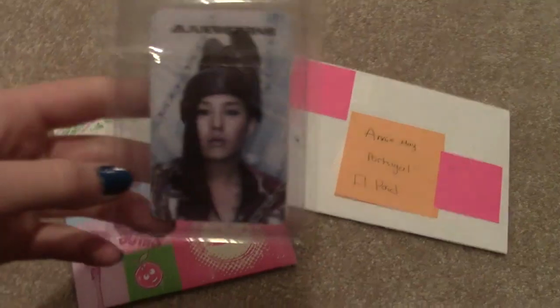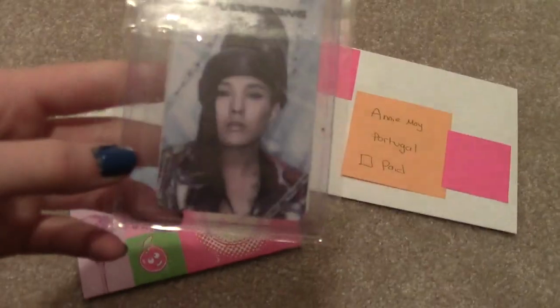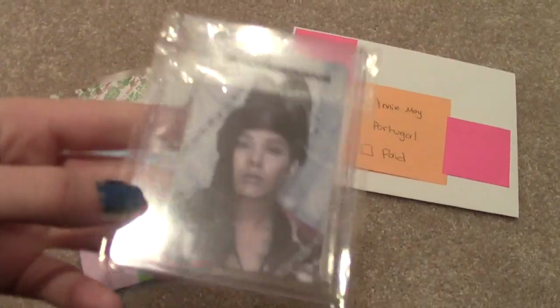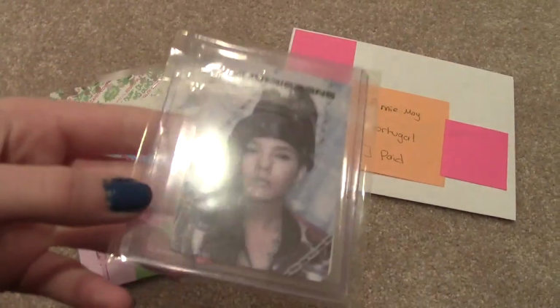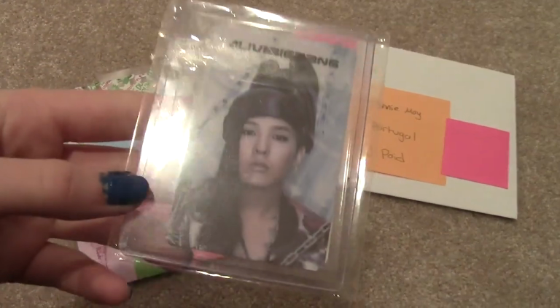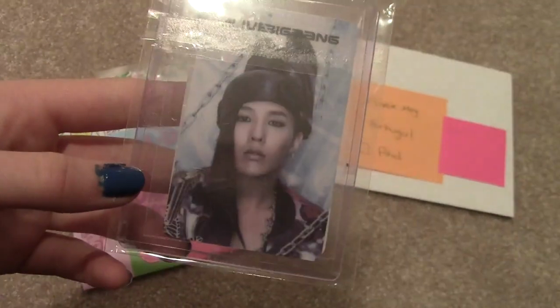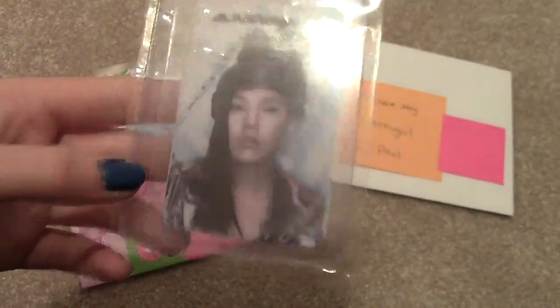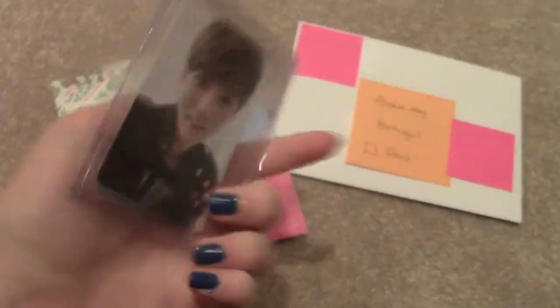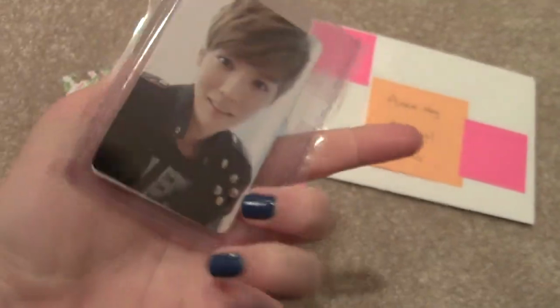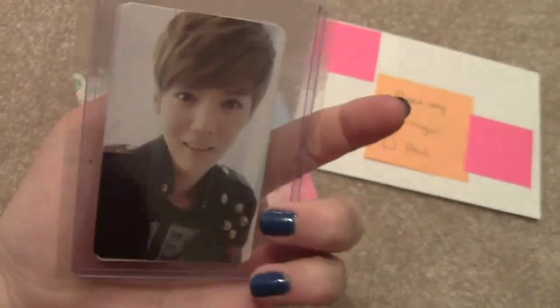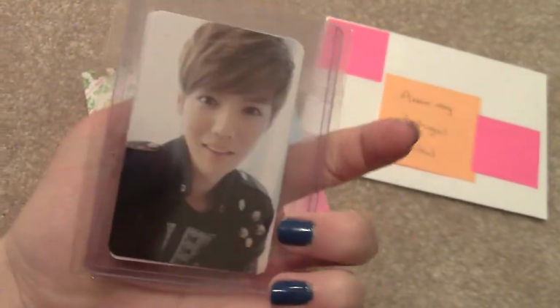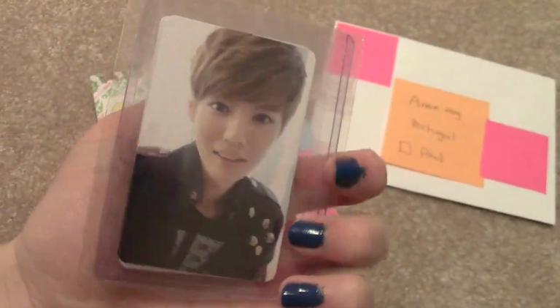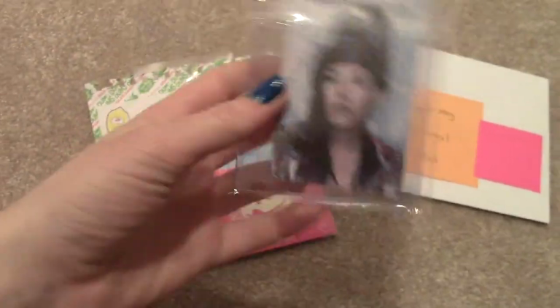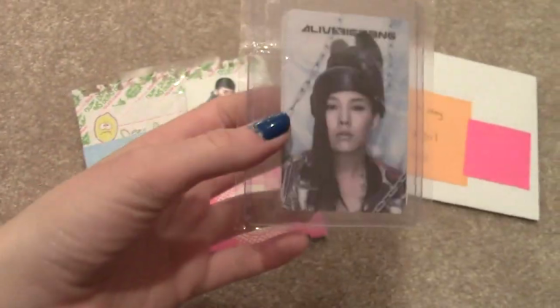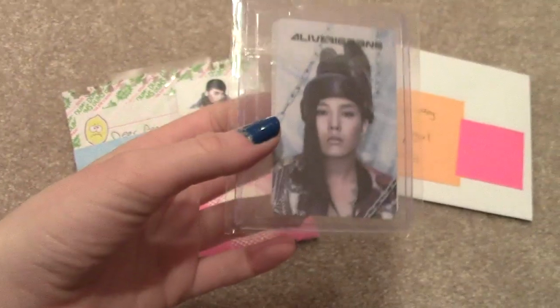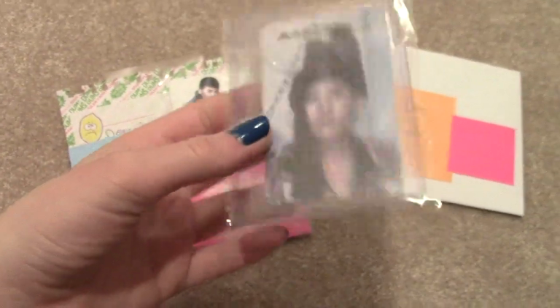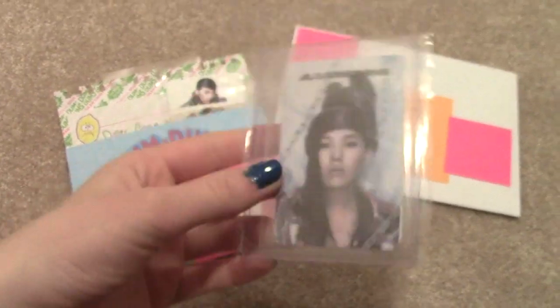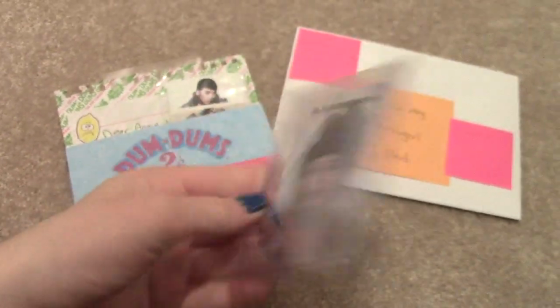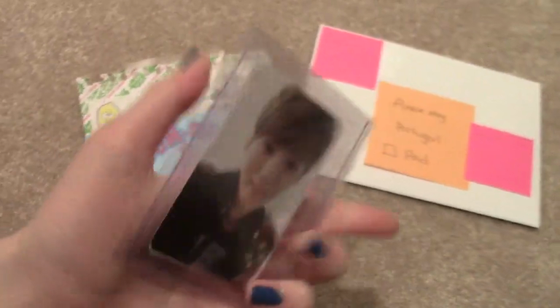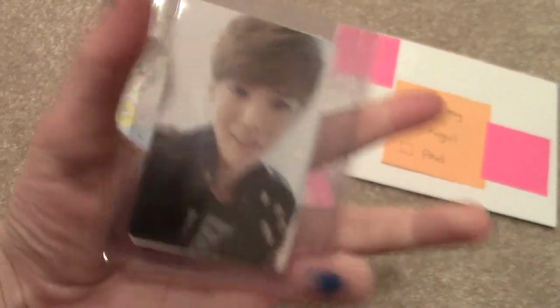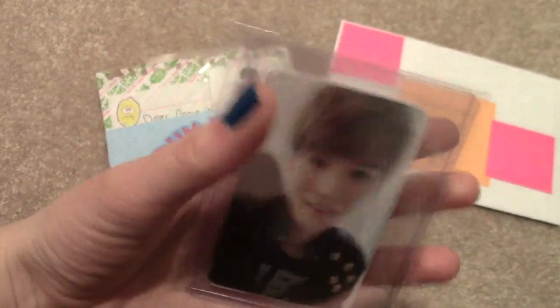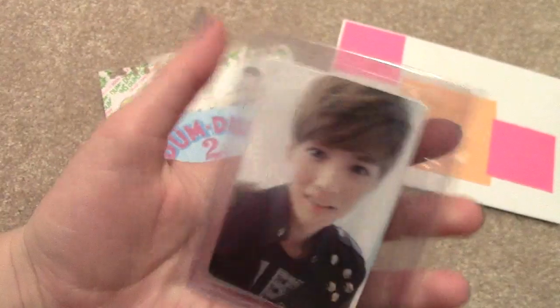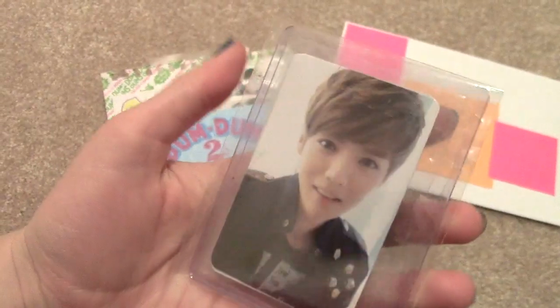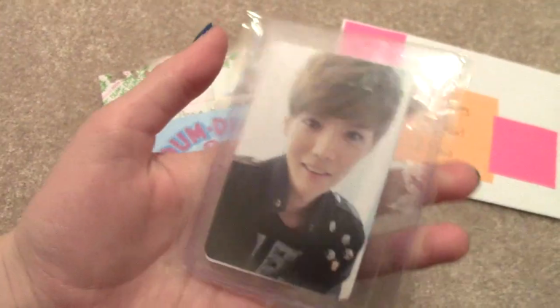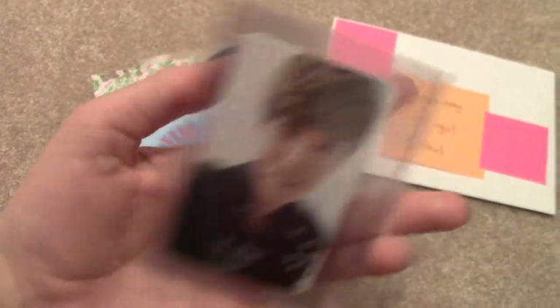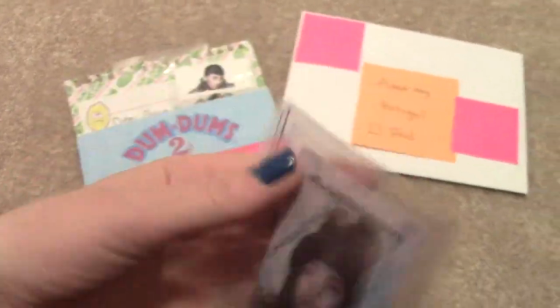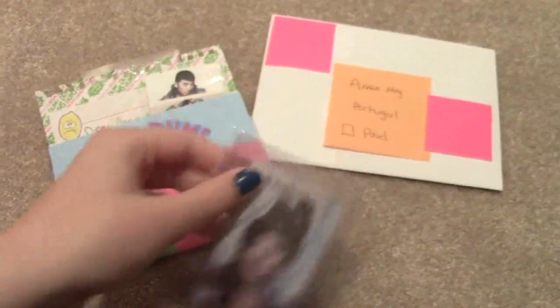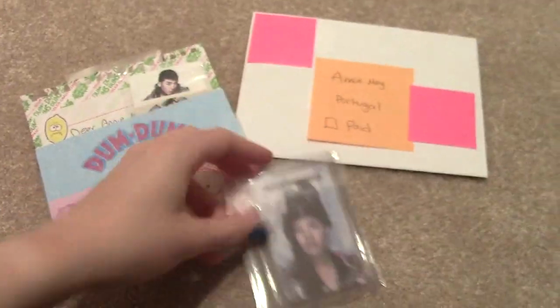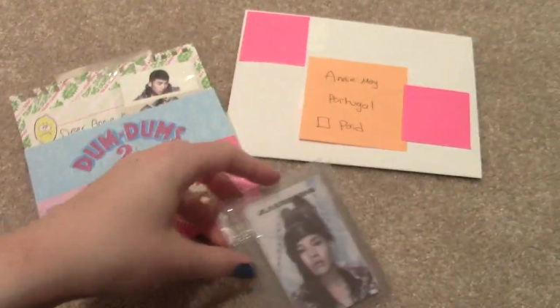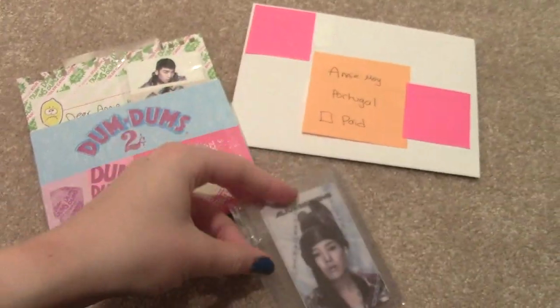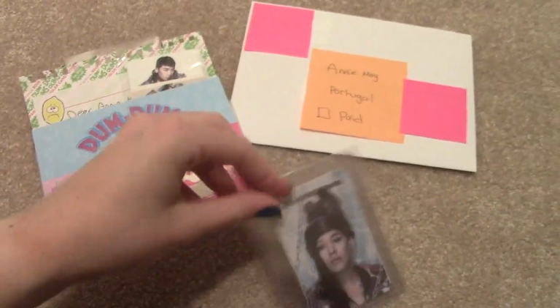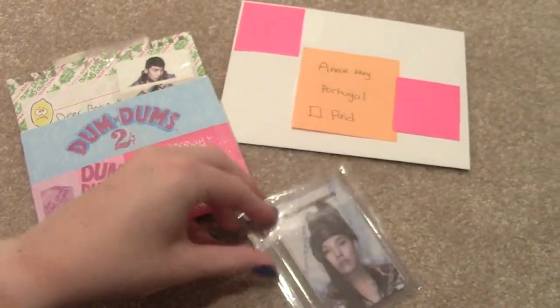So here are your two cards: G Dragon's Alive, and Luhan's version B from Mama.